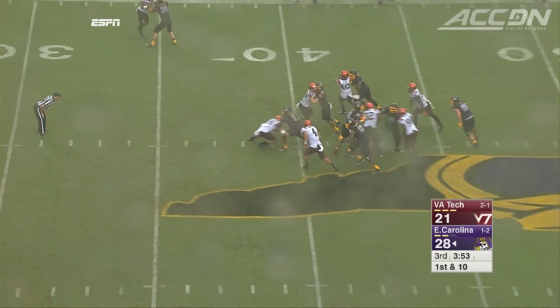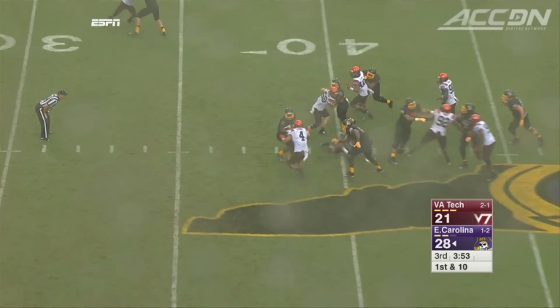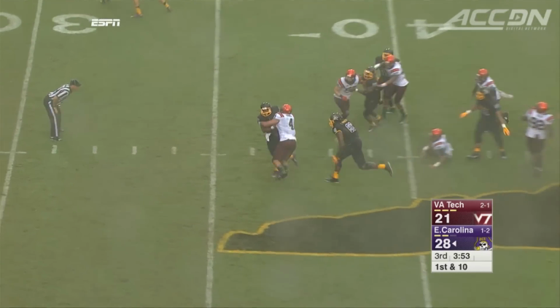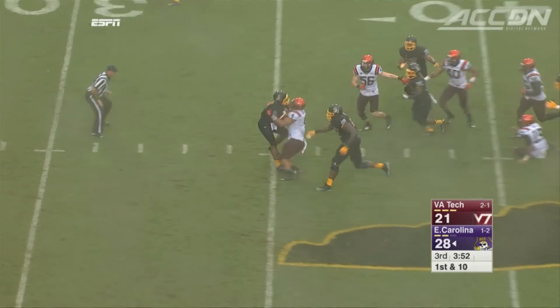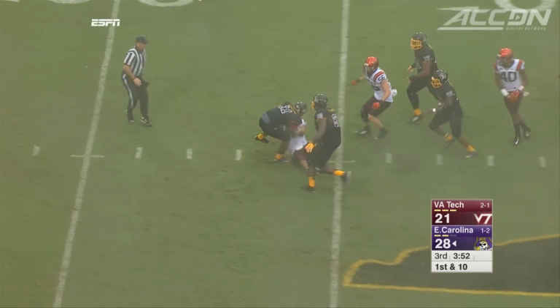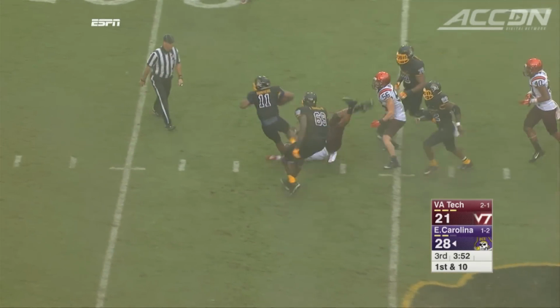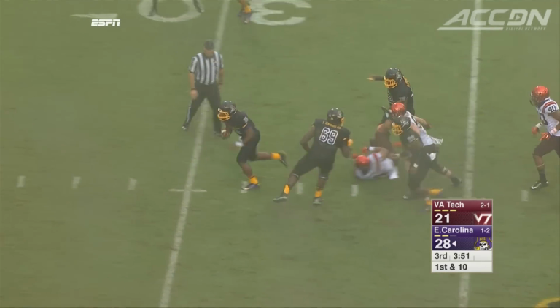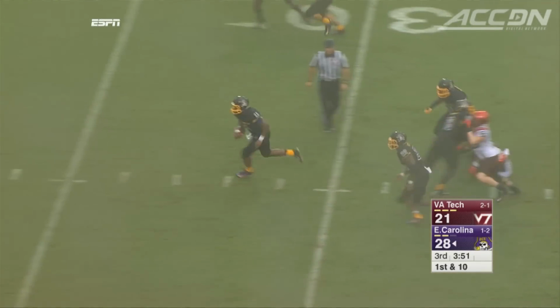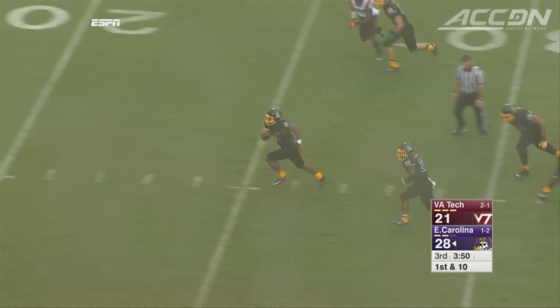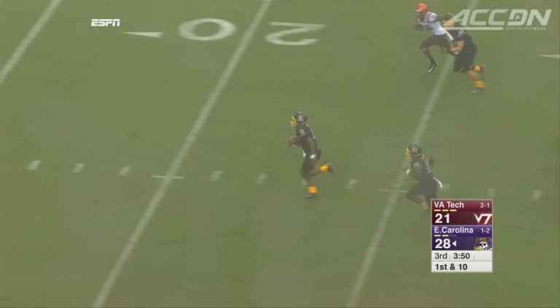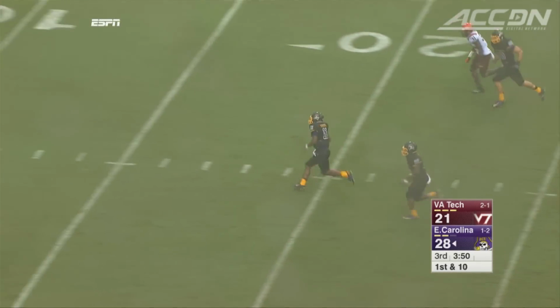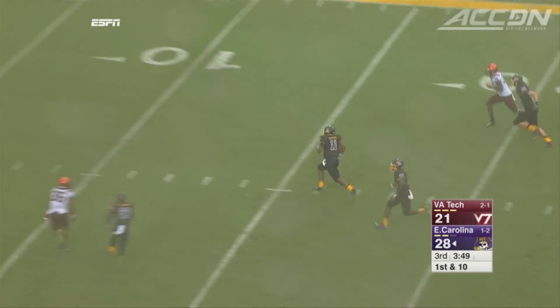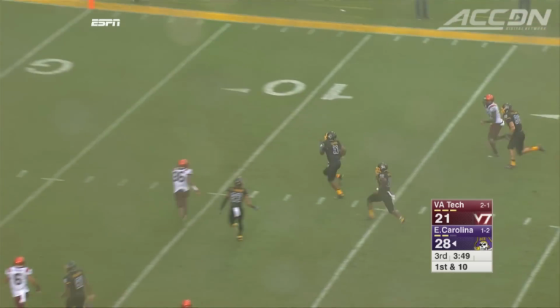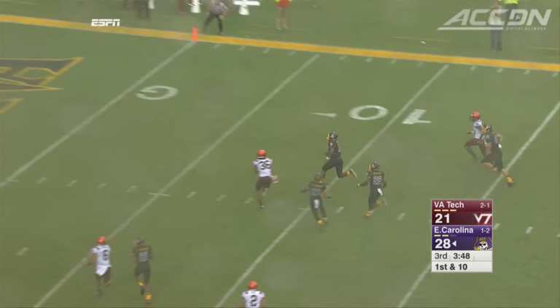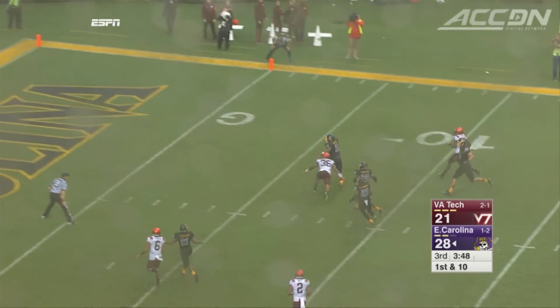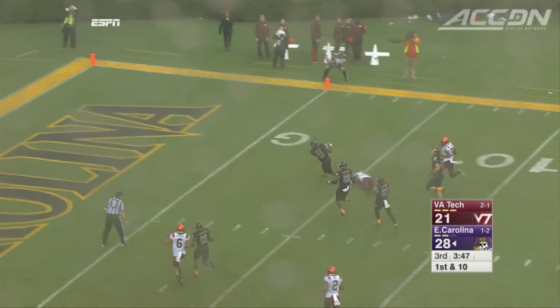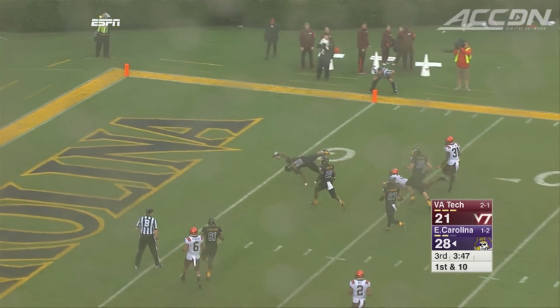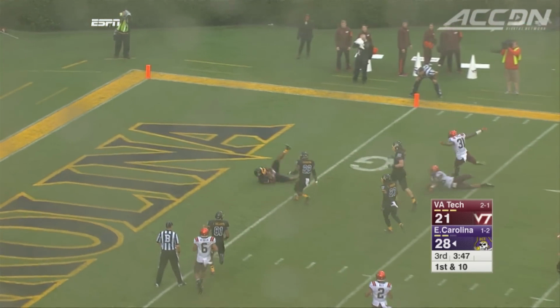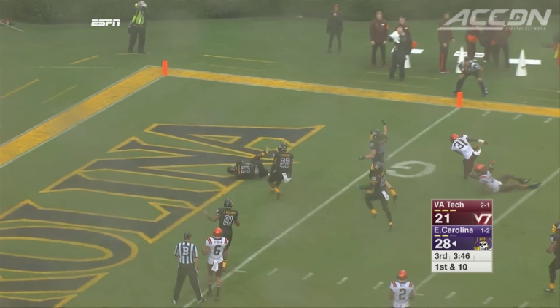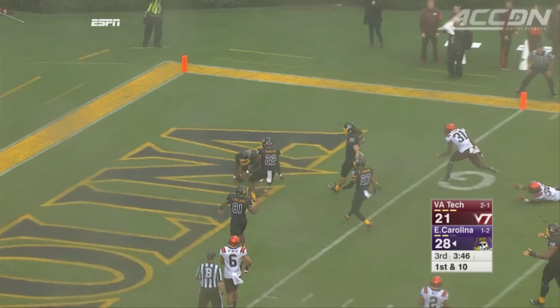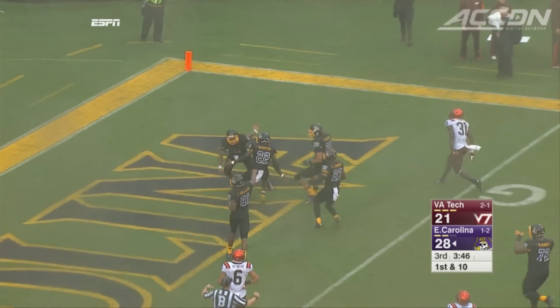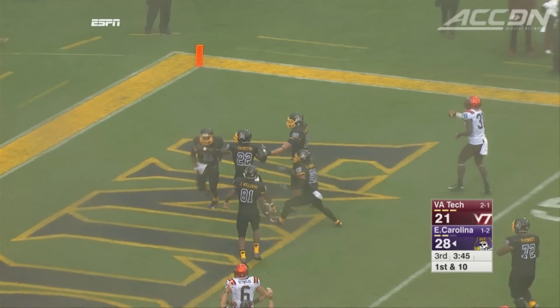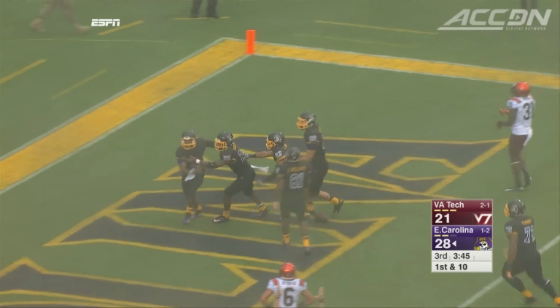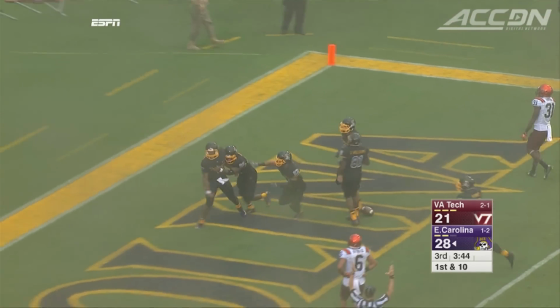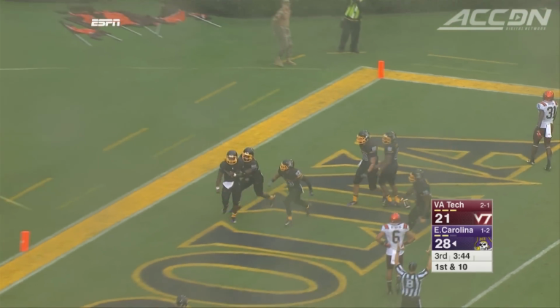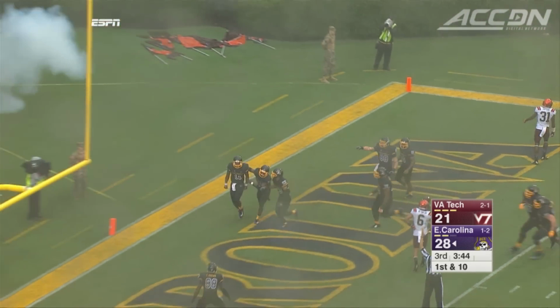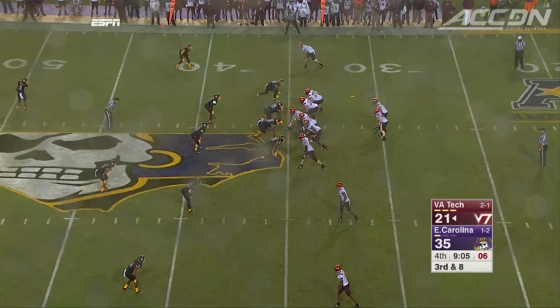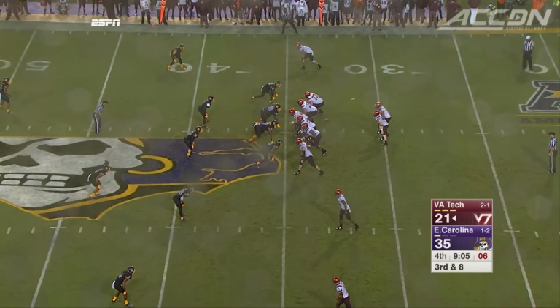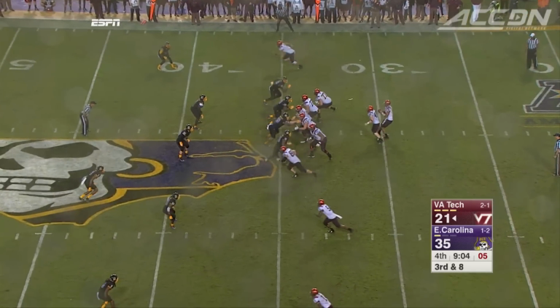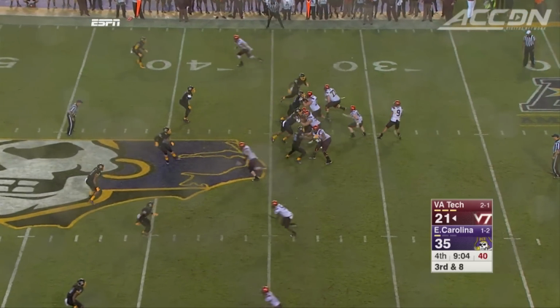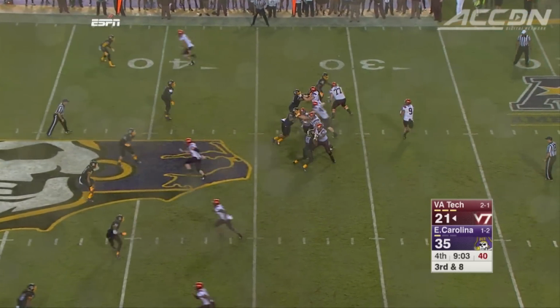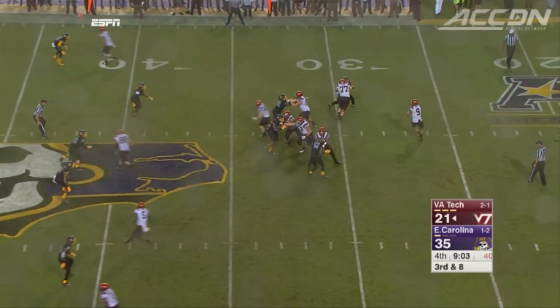James Summers — fantastic — running the ball and throwing the ball for the Pirates. Takes off here for a 41-yard score. He ran for 169 yards and two touchdowns, and also threw for 110 yards passing.